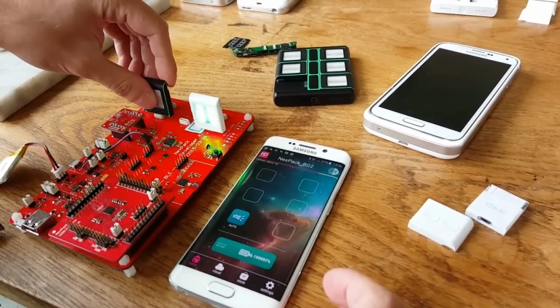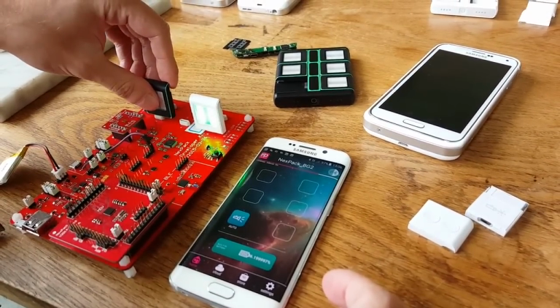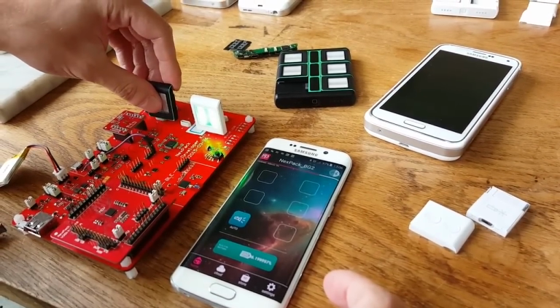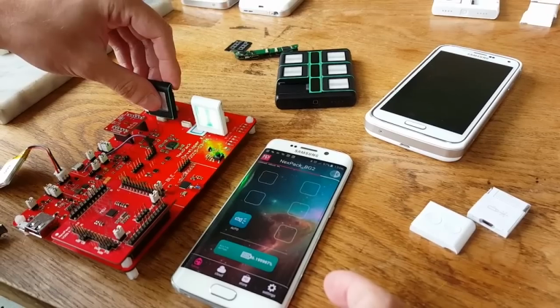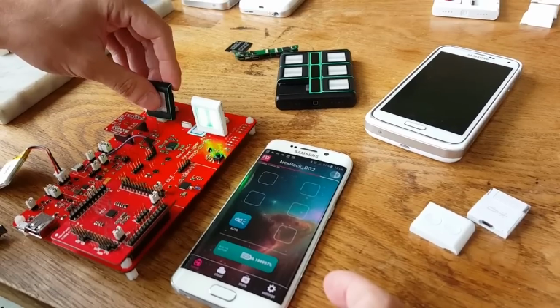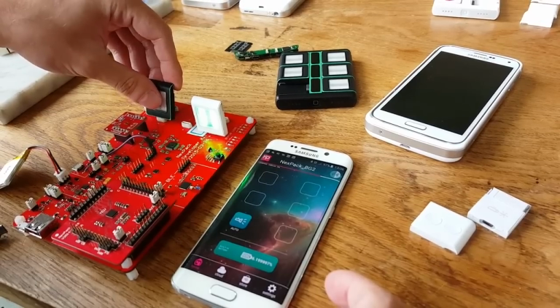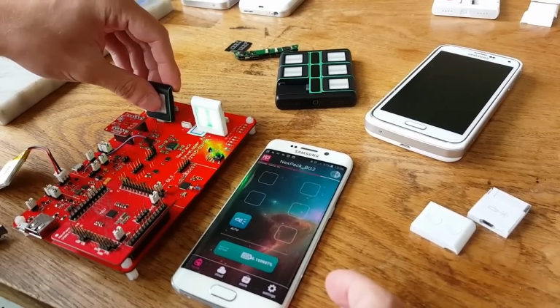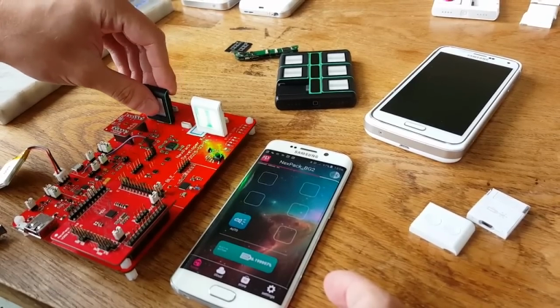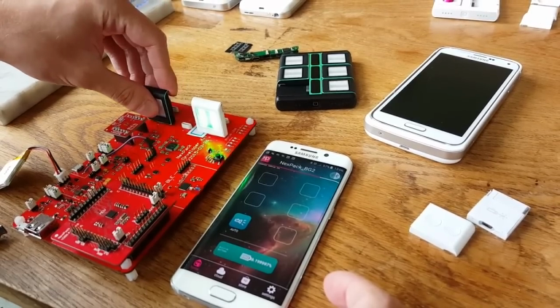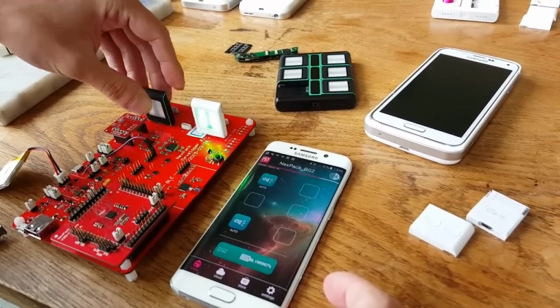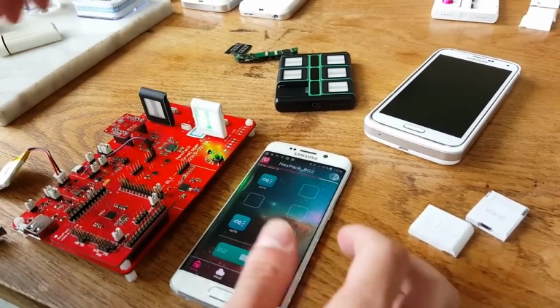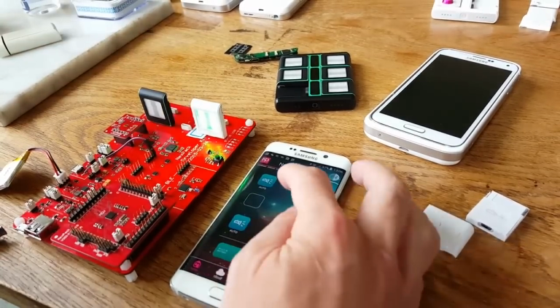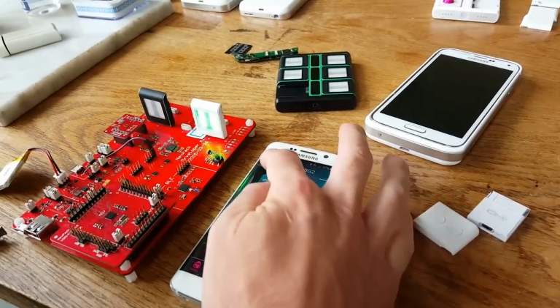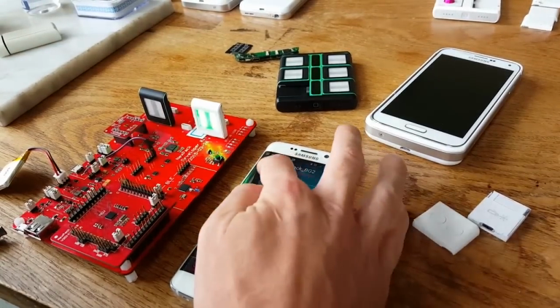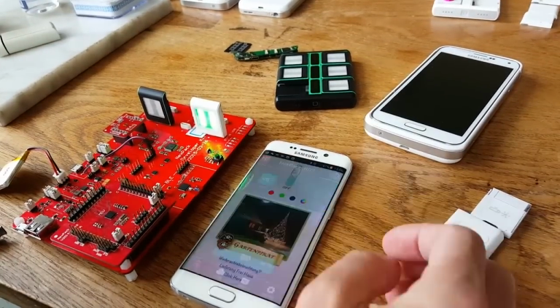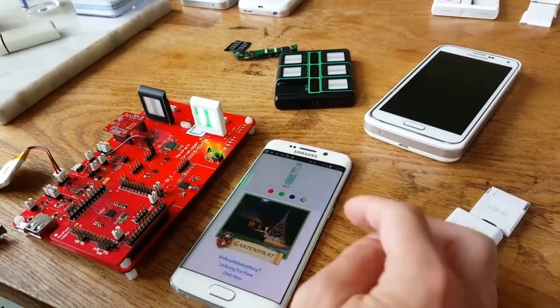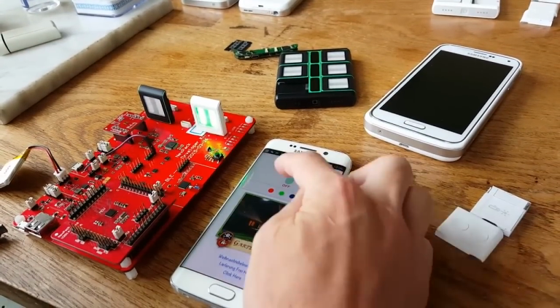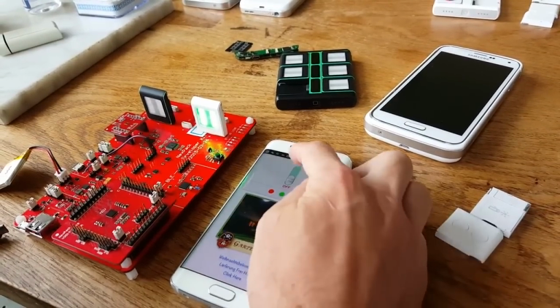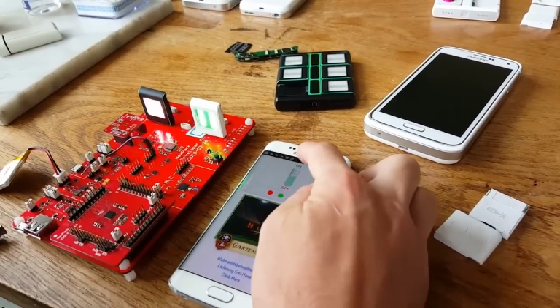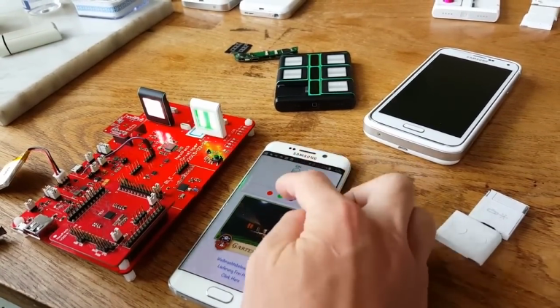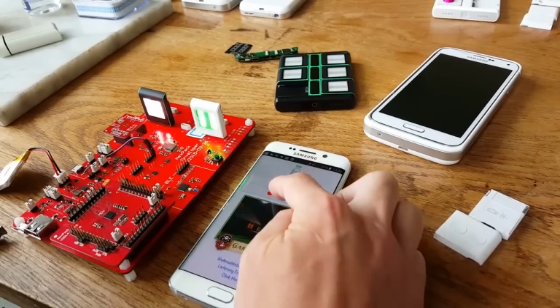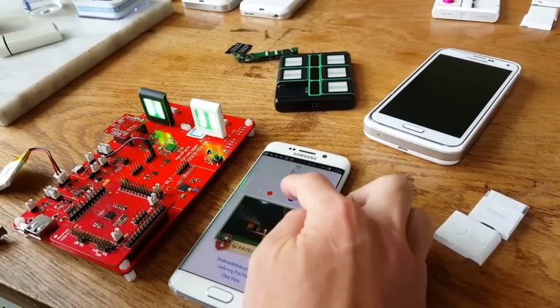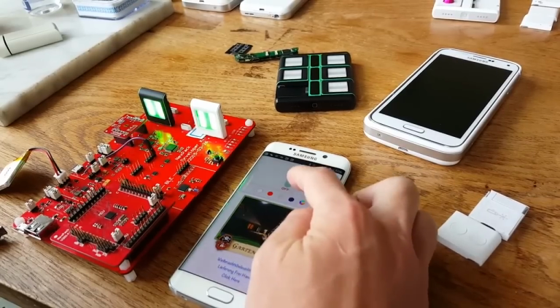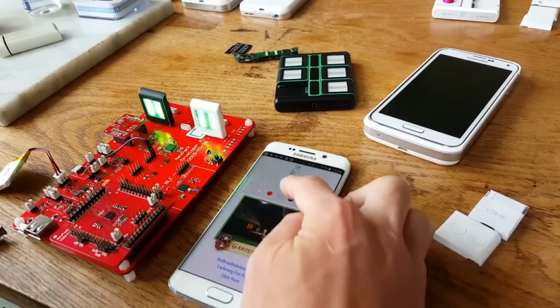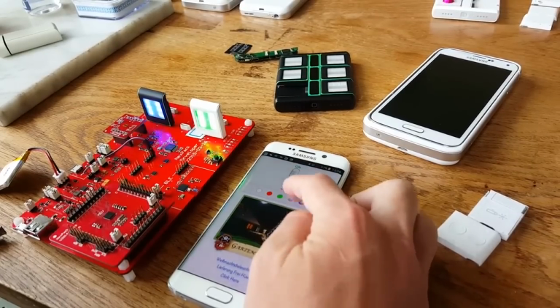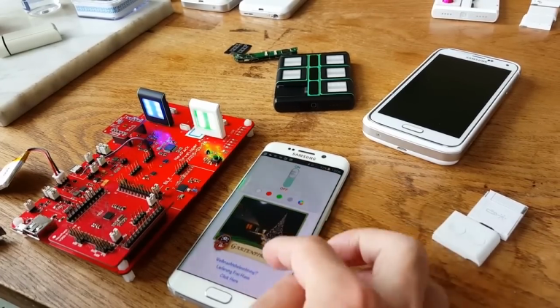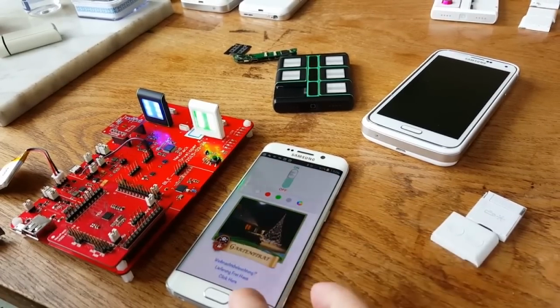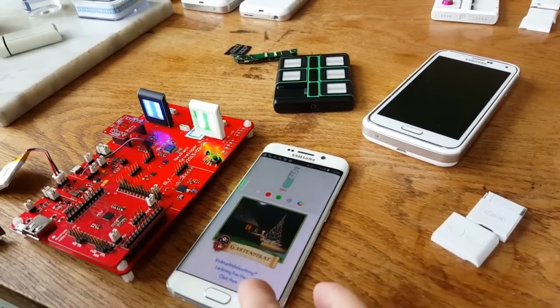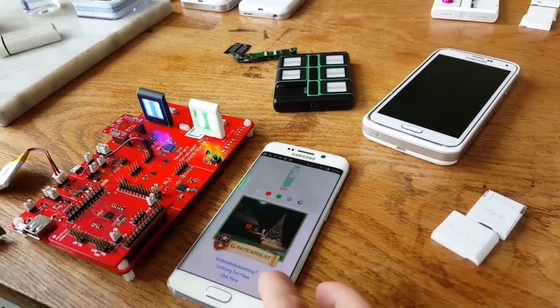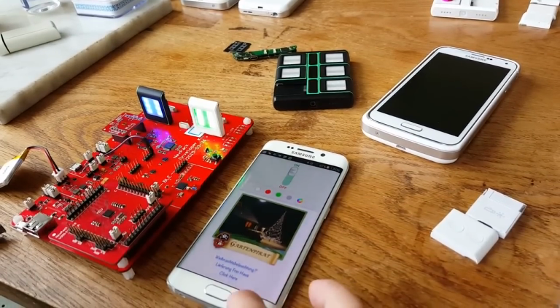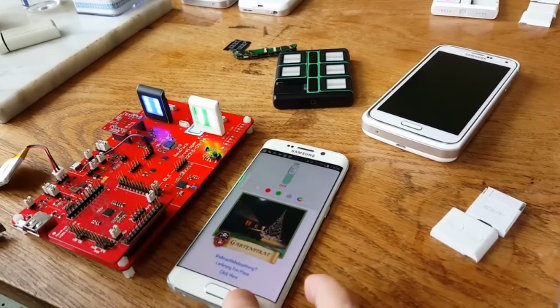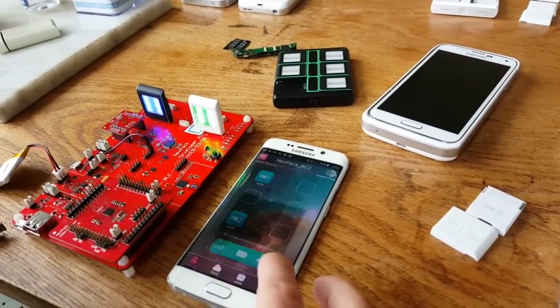So if you don't want to wait for Project Ara to become a reality, you can try out these modular smartphone cases to get a feel for what modular smartphones would be like.